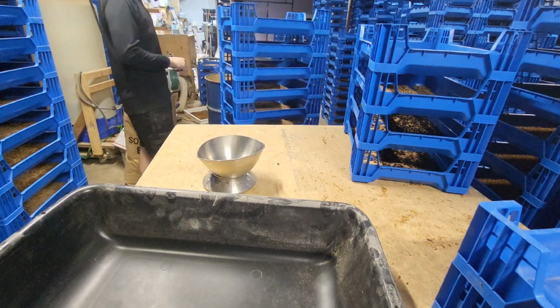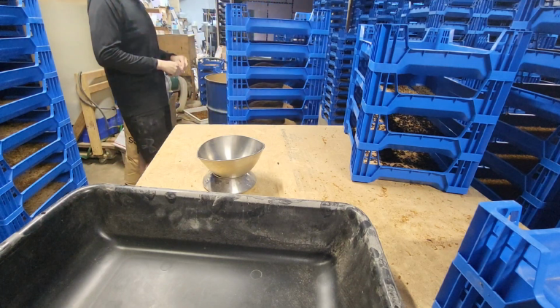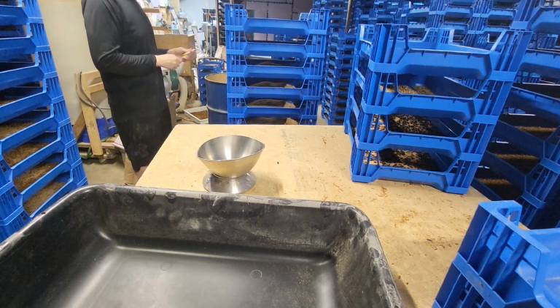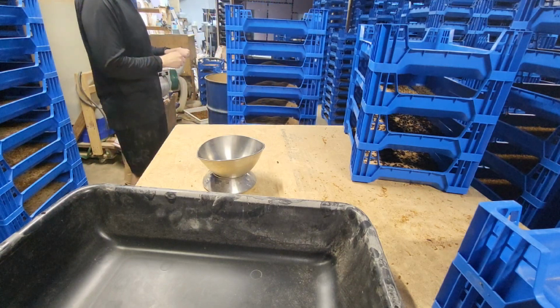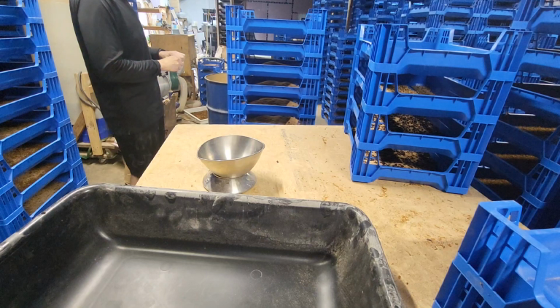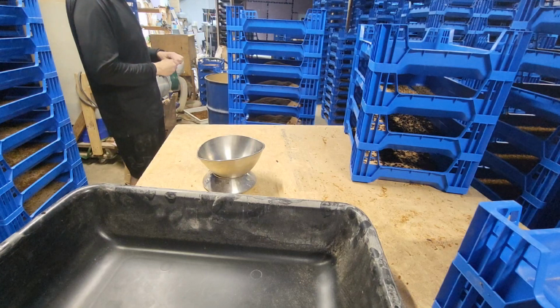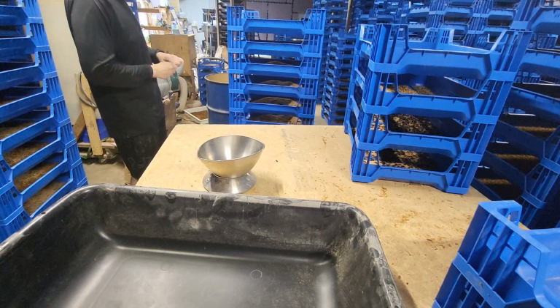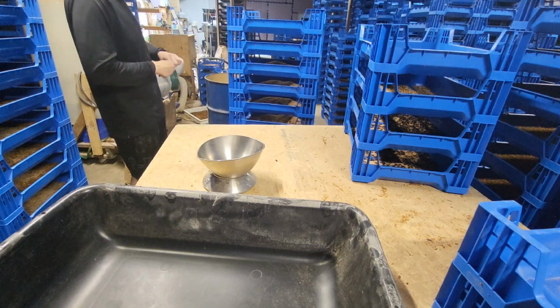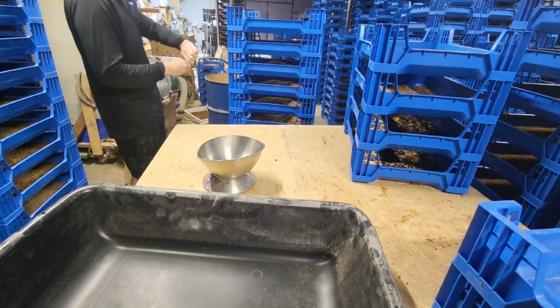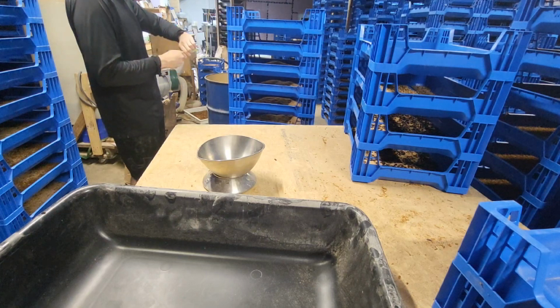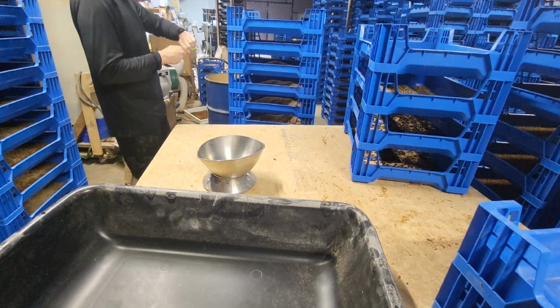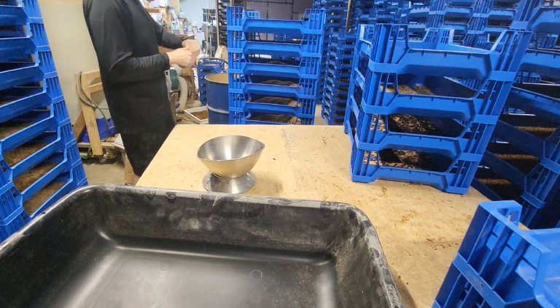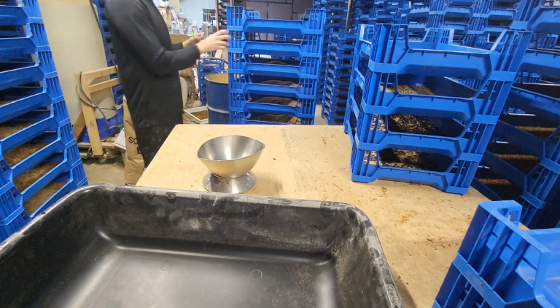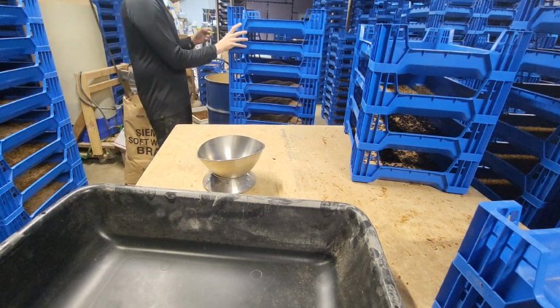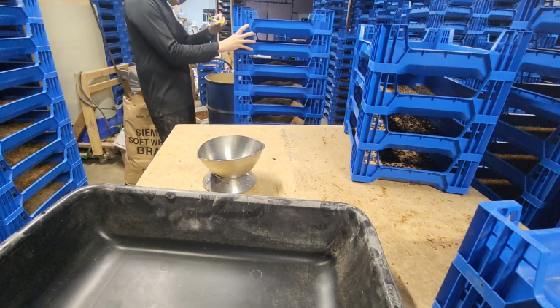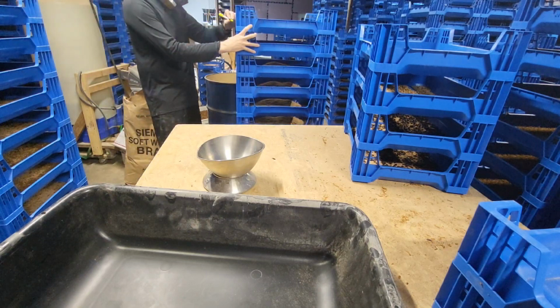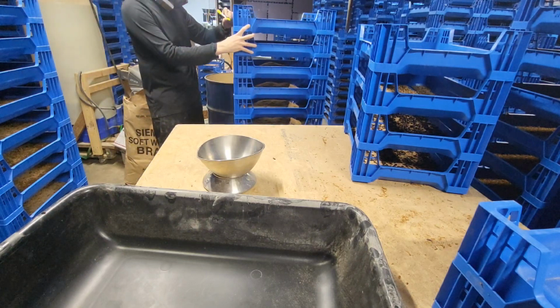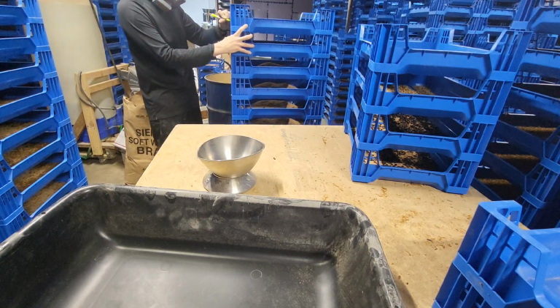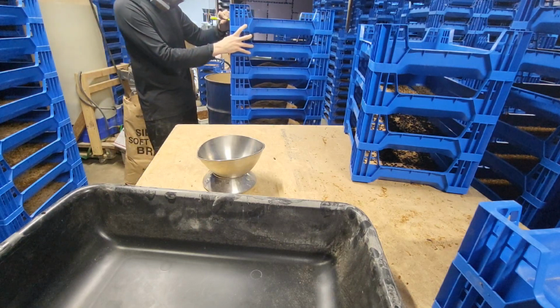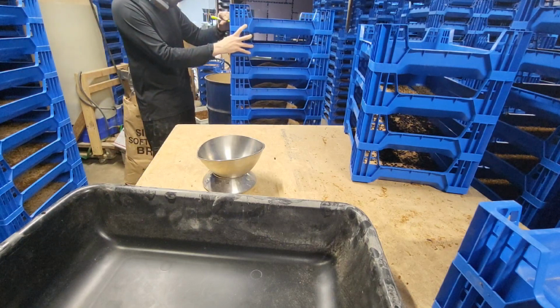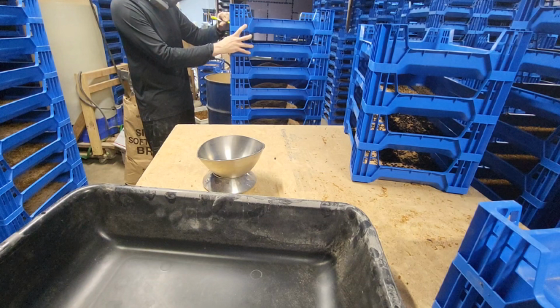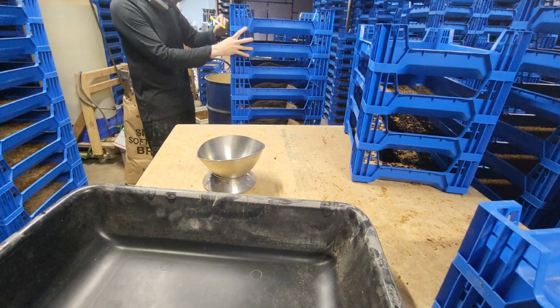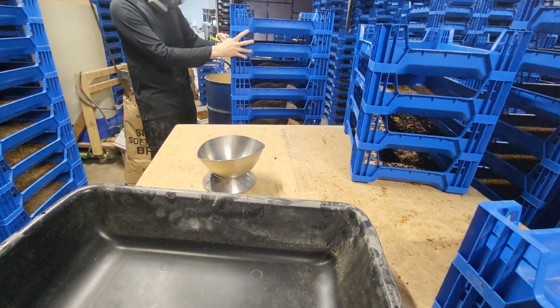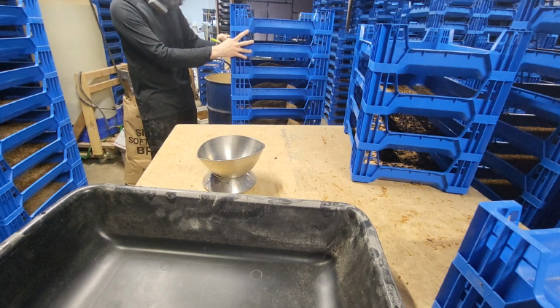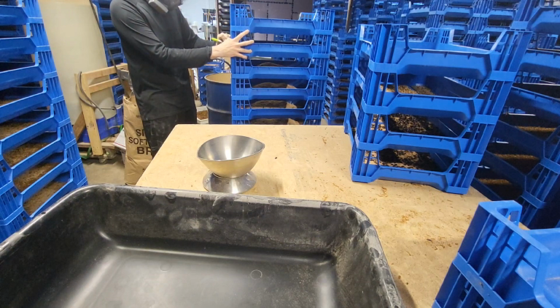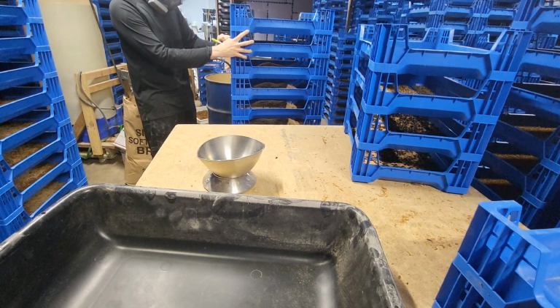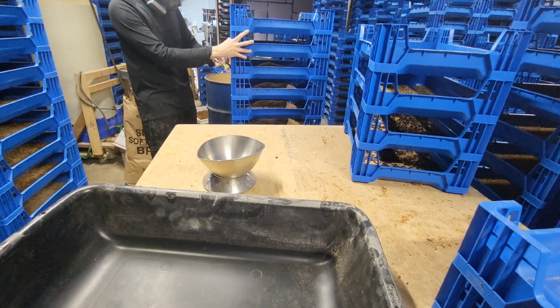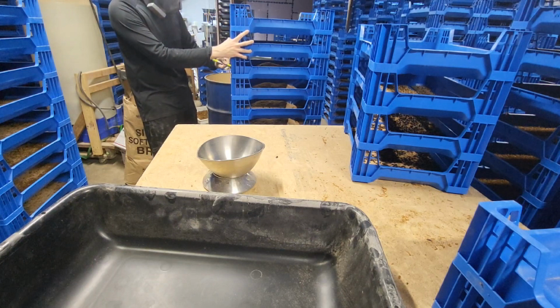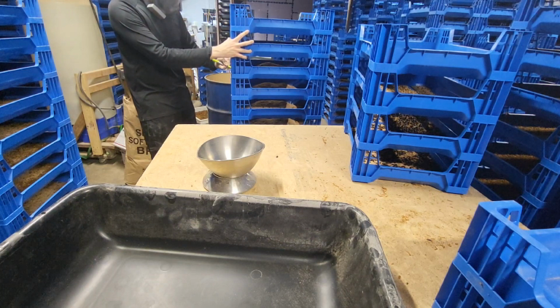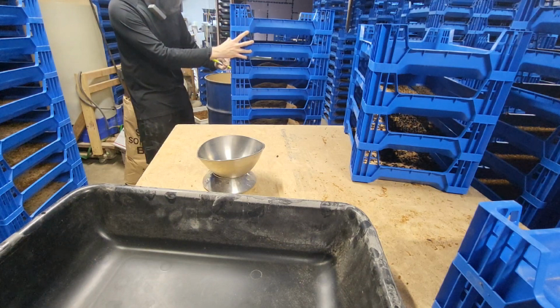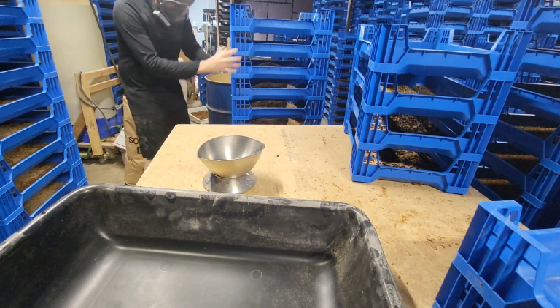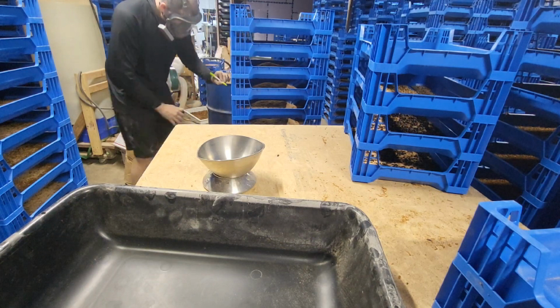Now it's time to label the tray so I know what date the trays need to be culled from the system, because they'll be done laying eggs.